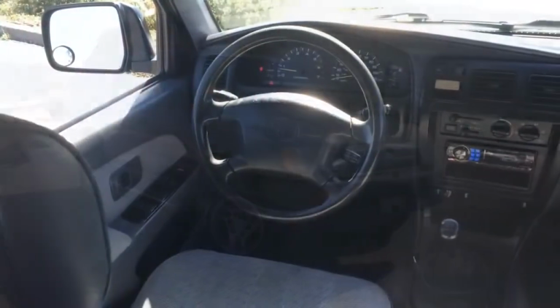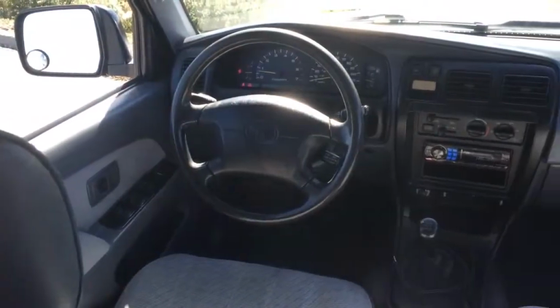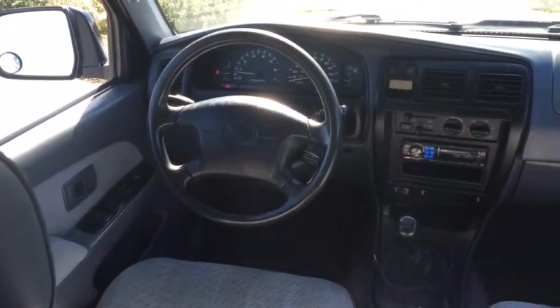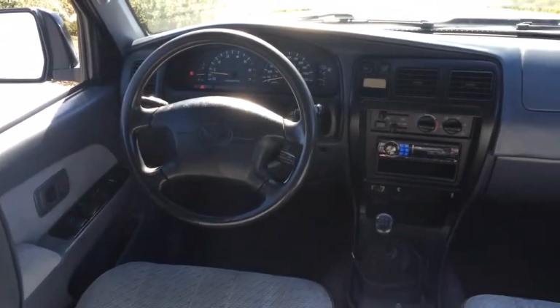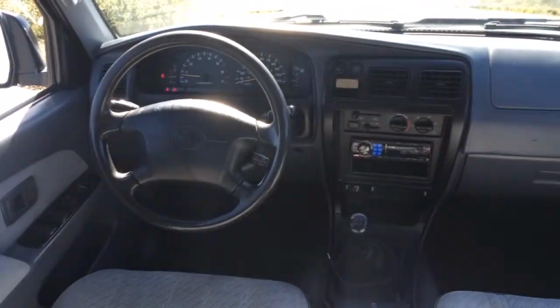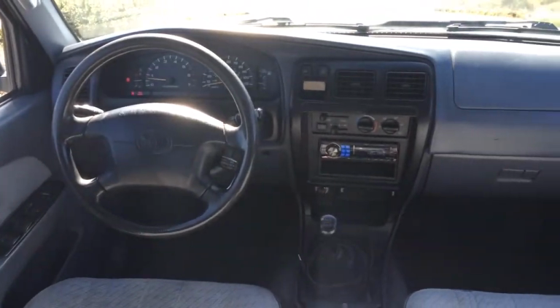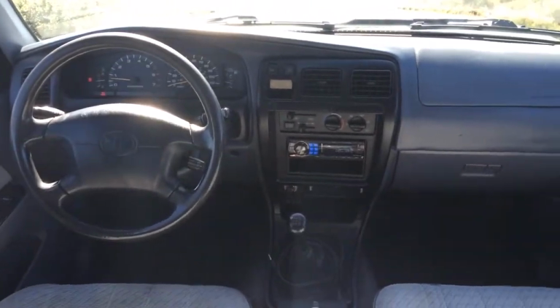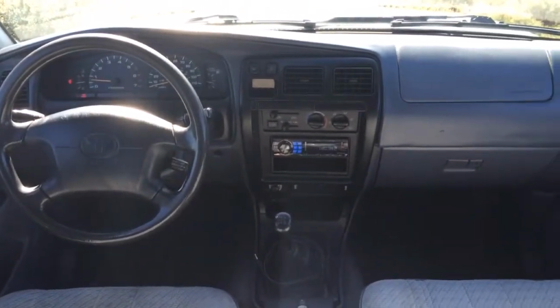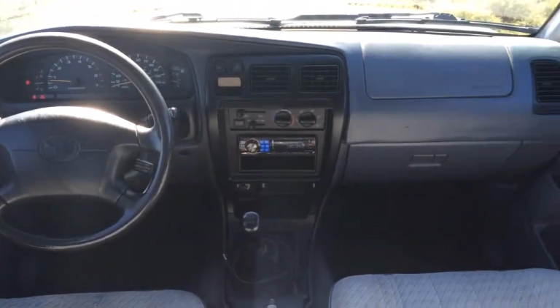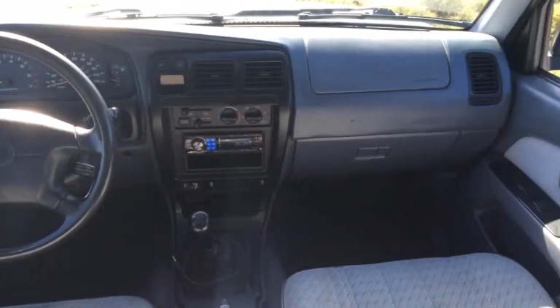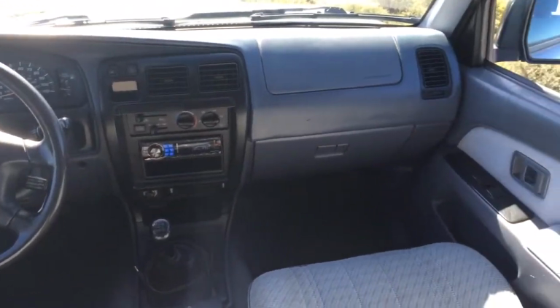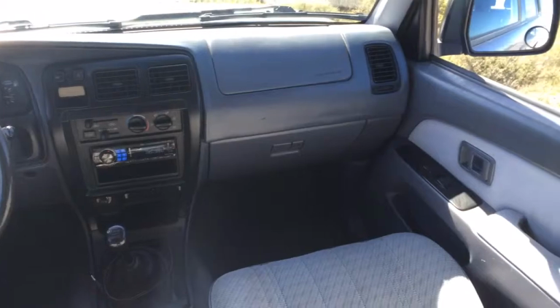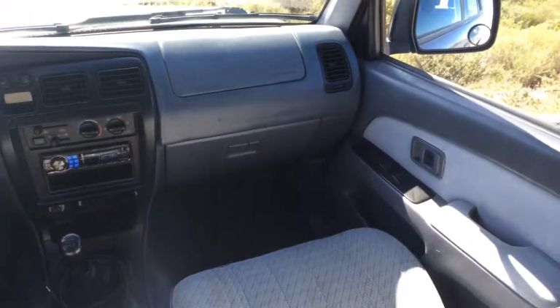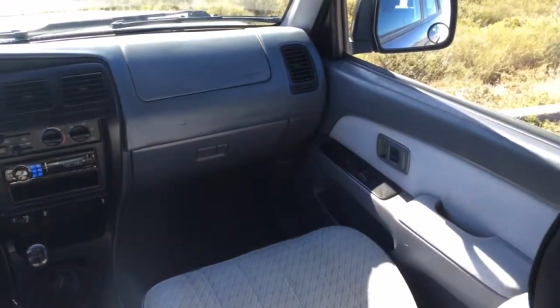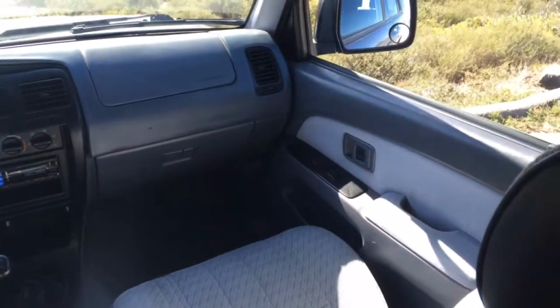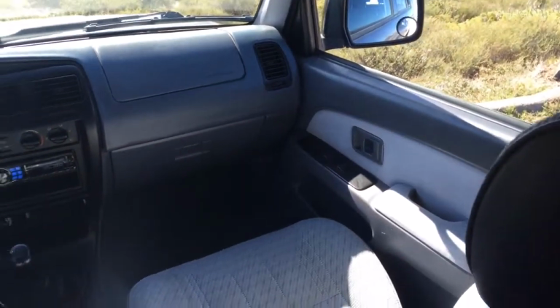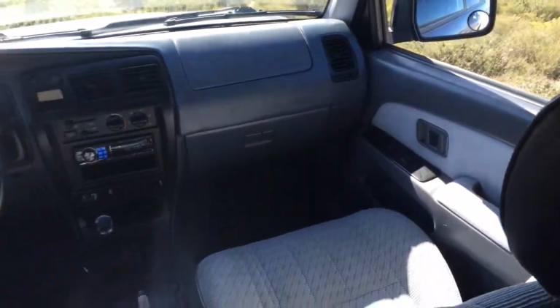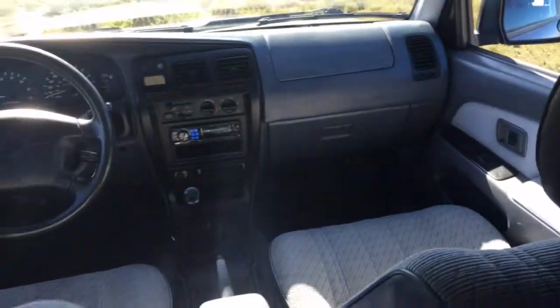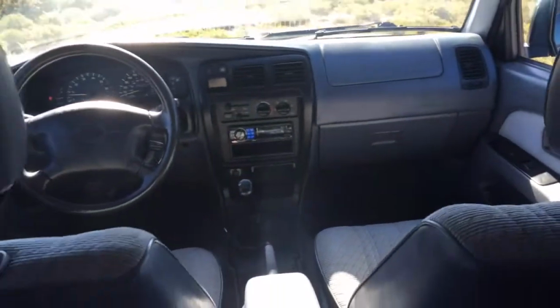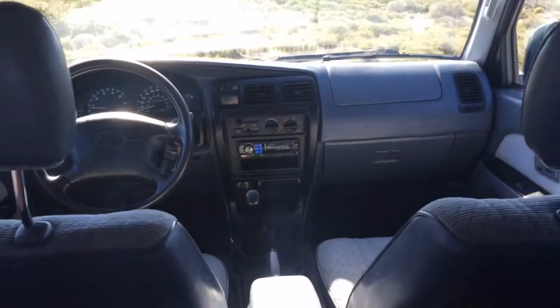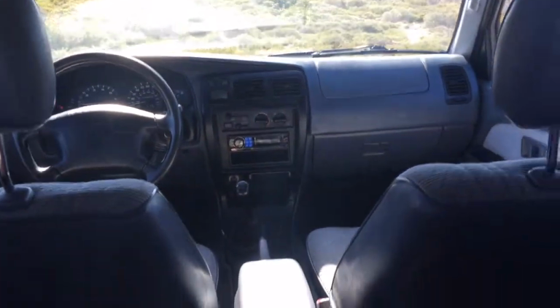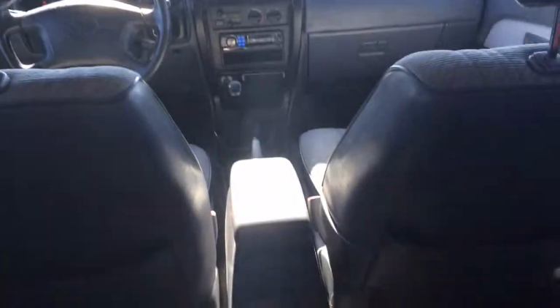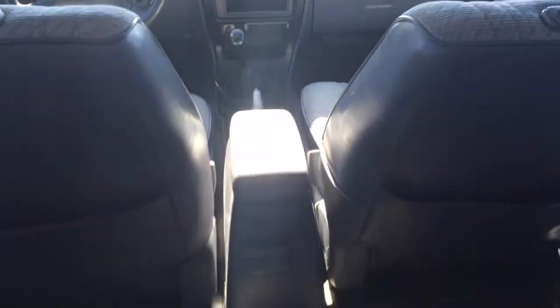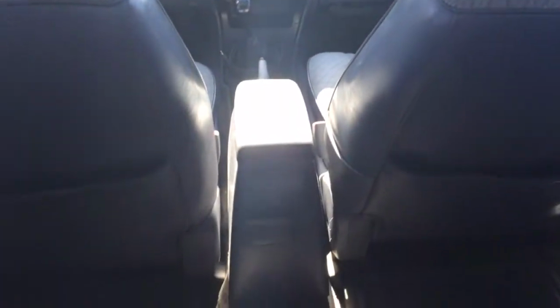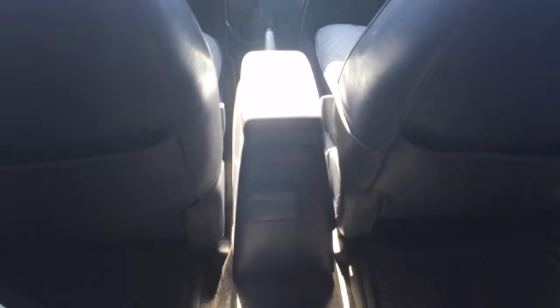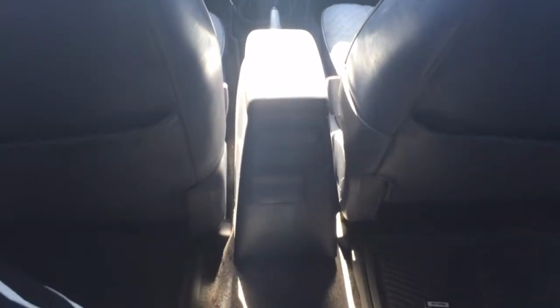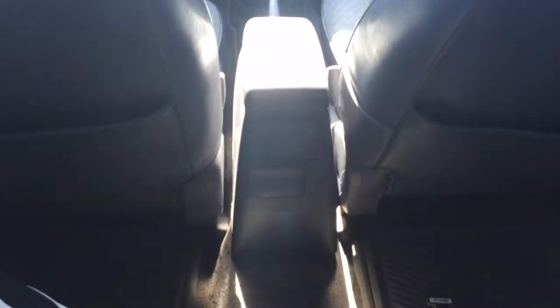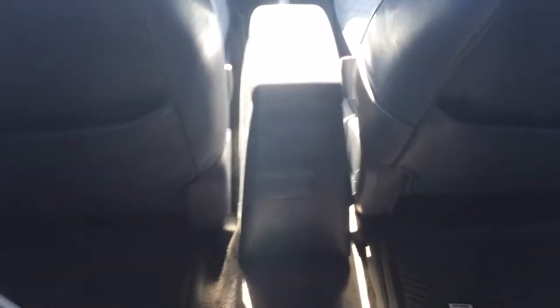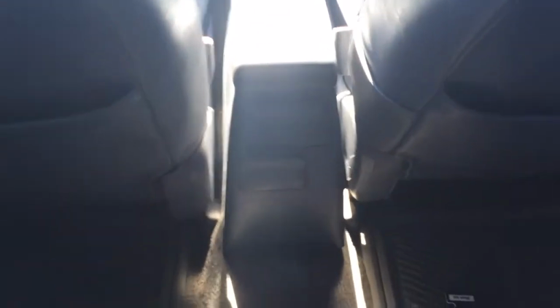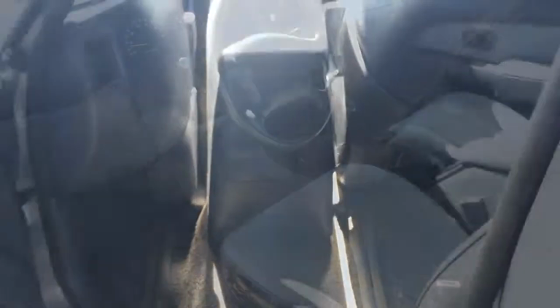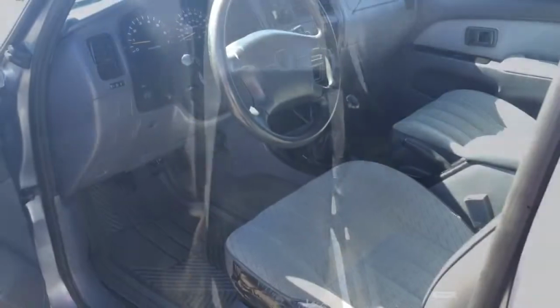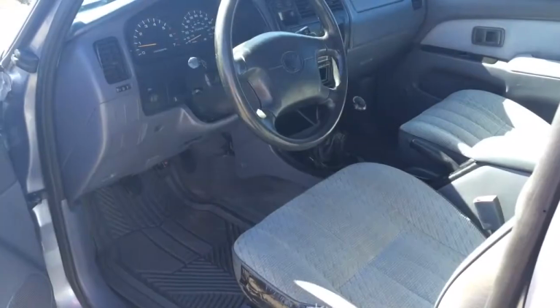This is the interior shot. It's got an aftermarket Alpine stereo, an amplifier underneath the driver's seat, and a 10-inch subwoofer in the back. I took really good care of this car — I love this car.